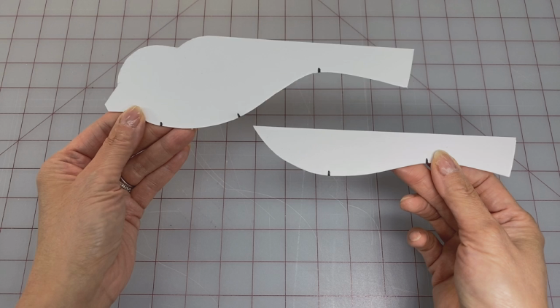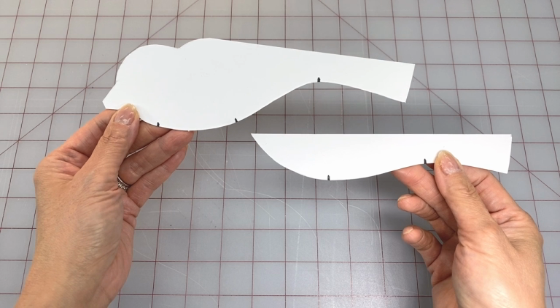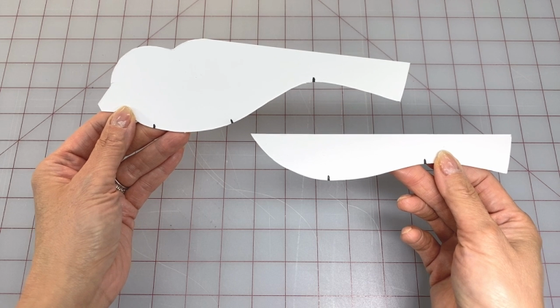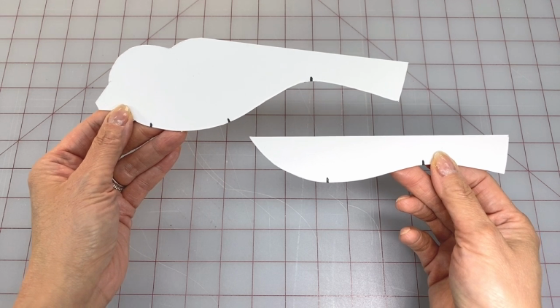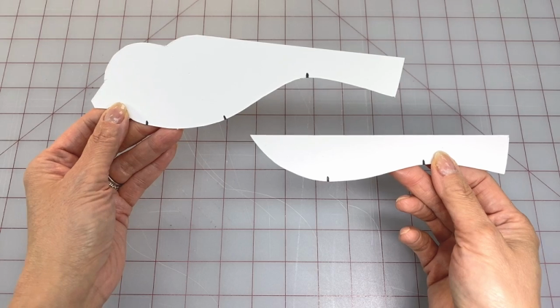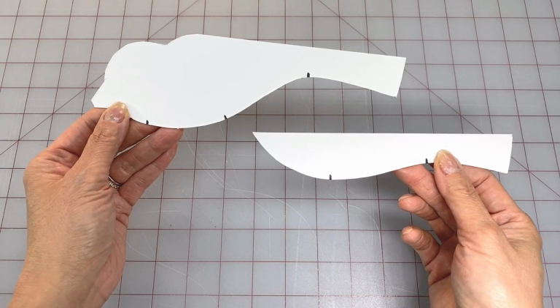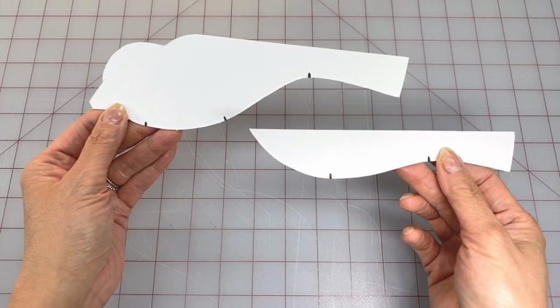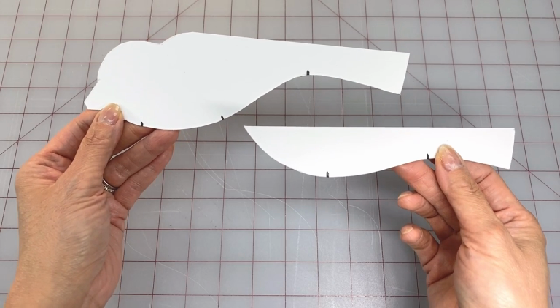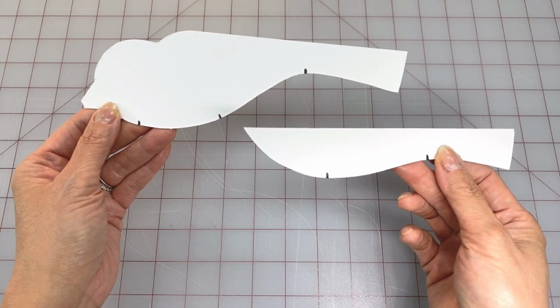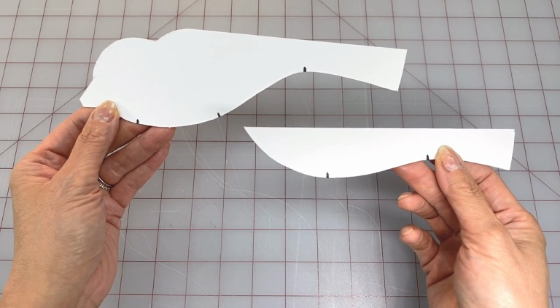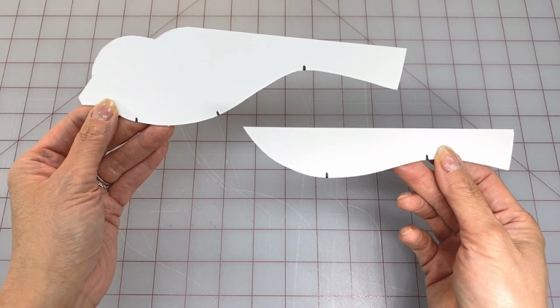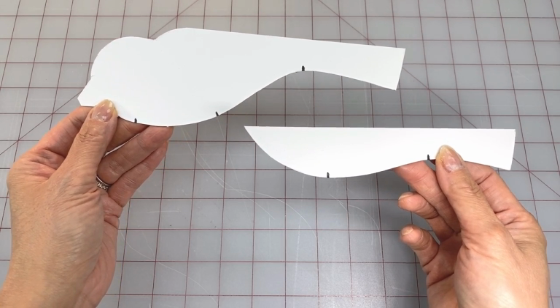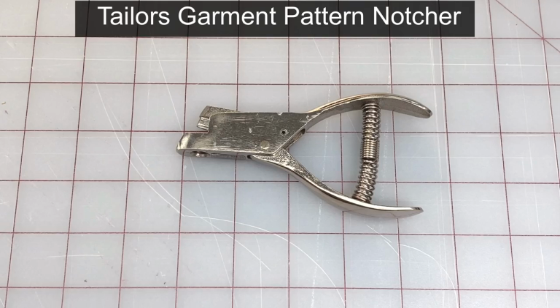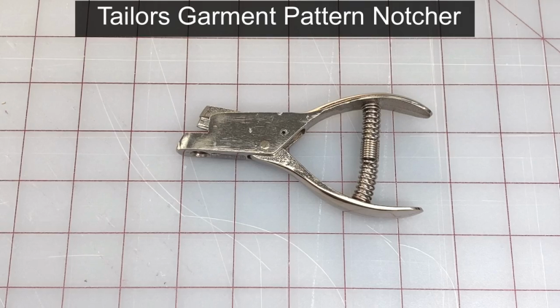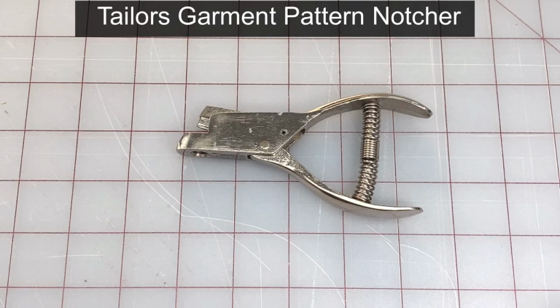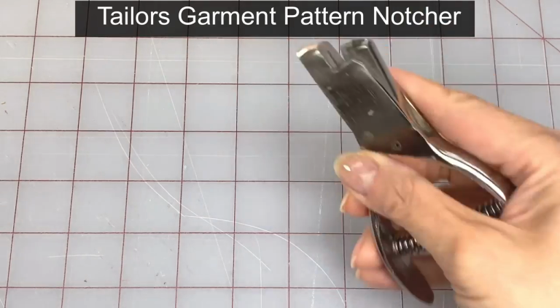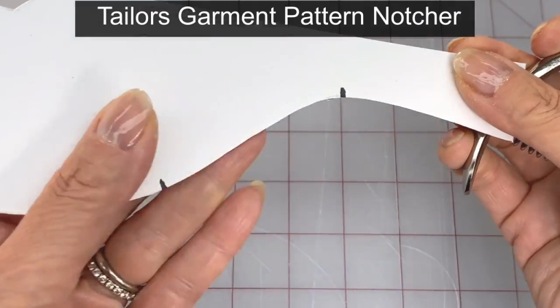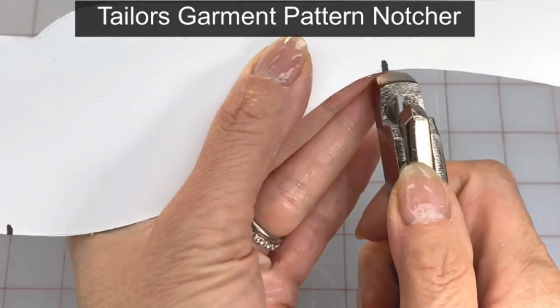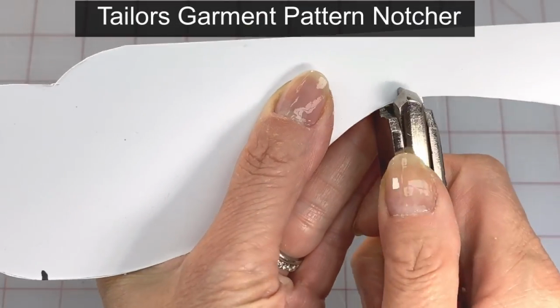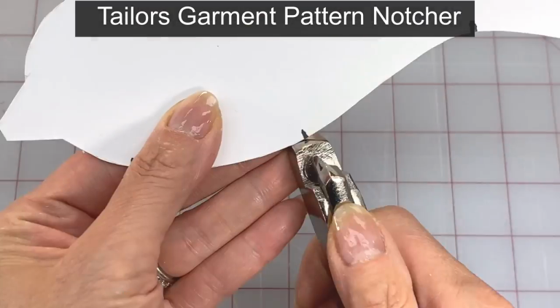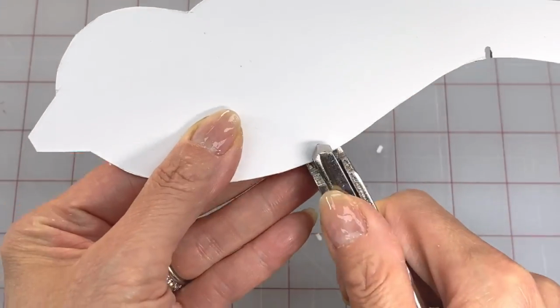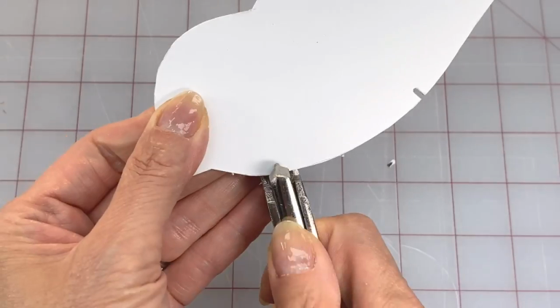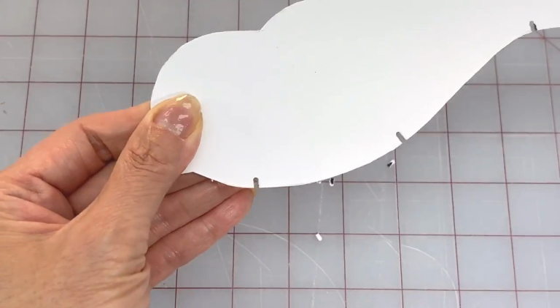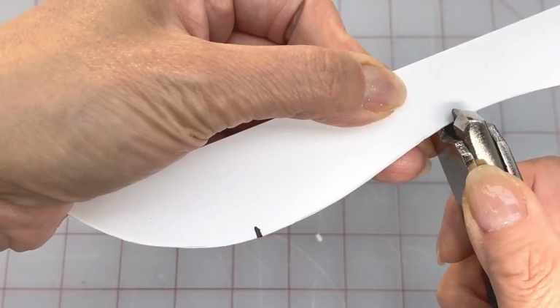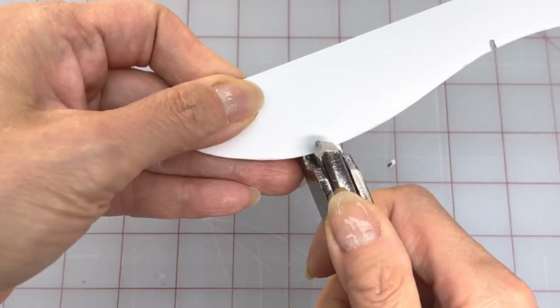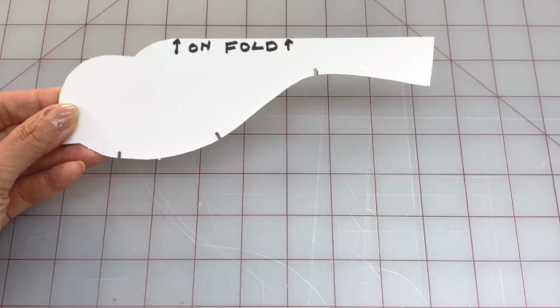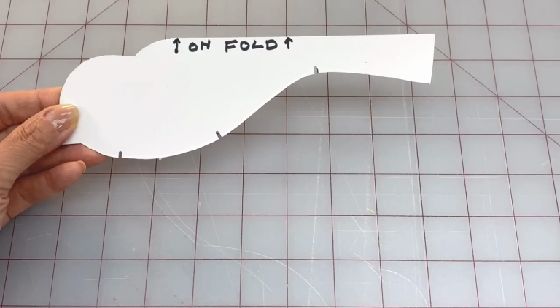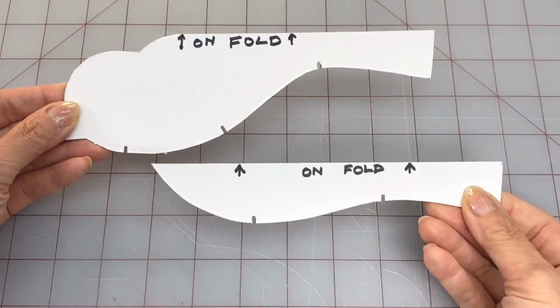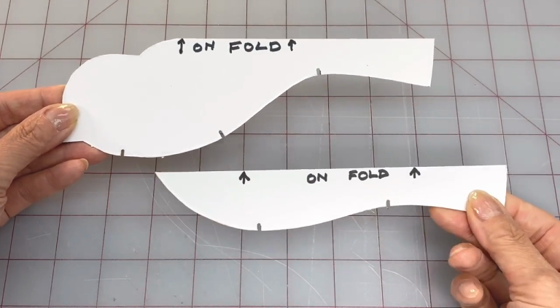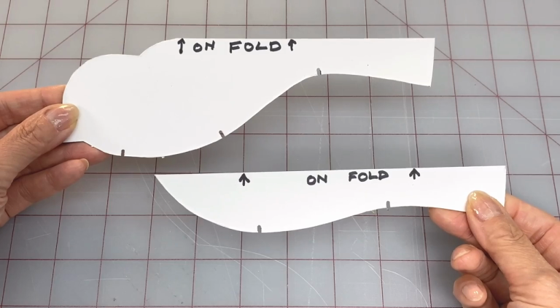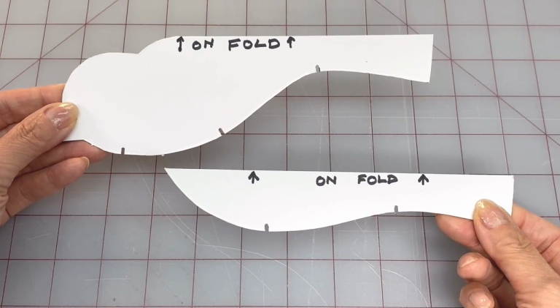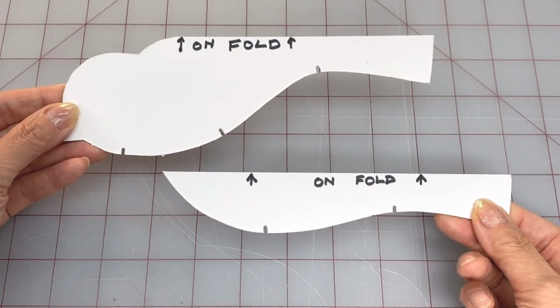Cut out your pattern and transfer it onto cardboard with the markings if you're planning to make a few of them. Use a tailor's garment pattern notcher to cut out the notches on both pieces. Then label the straight edges that need to be placed on a fold.